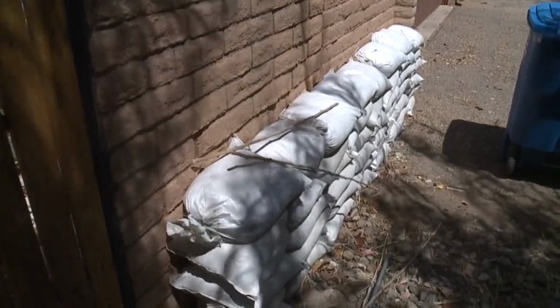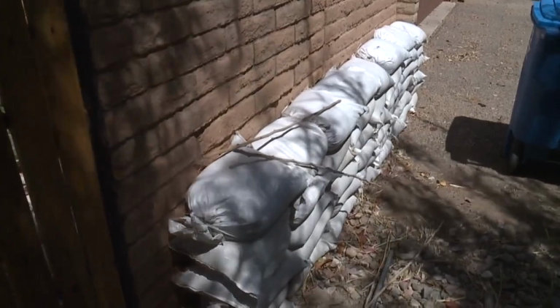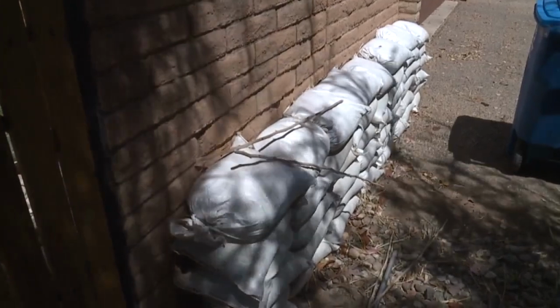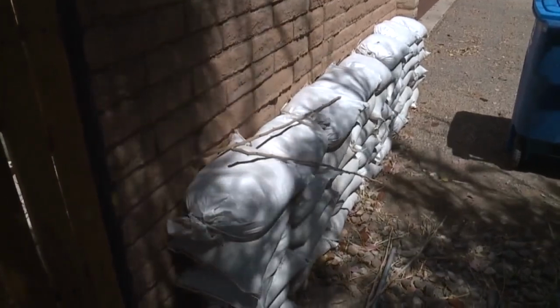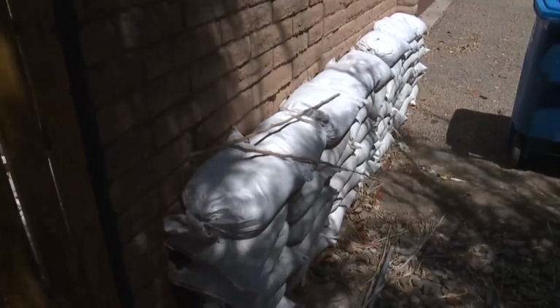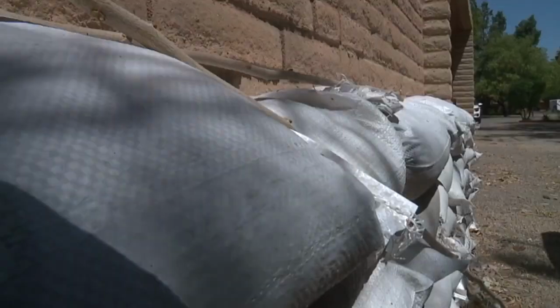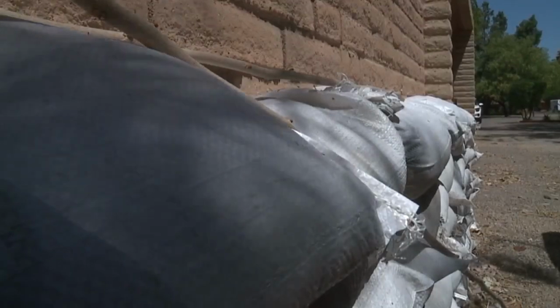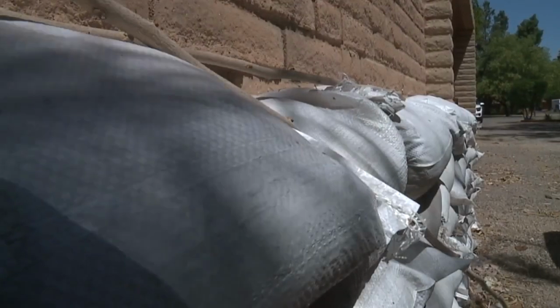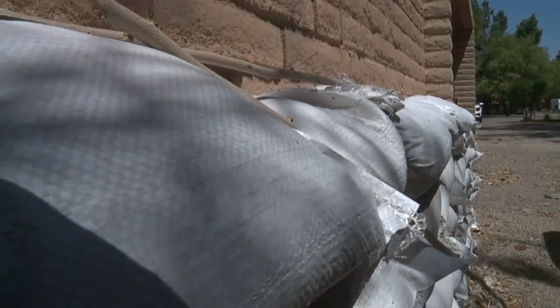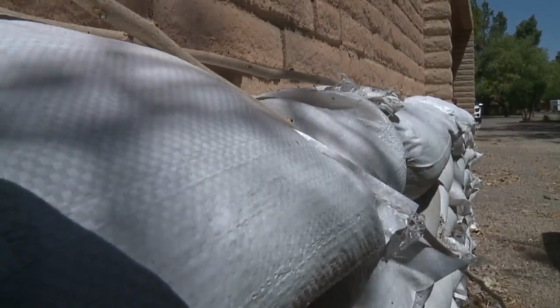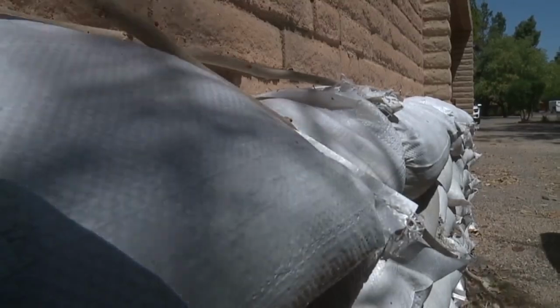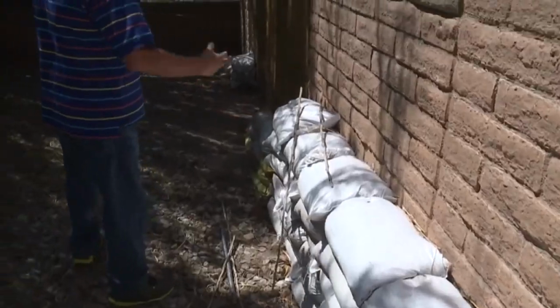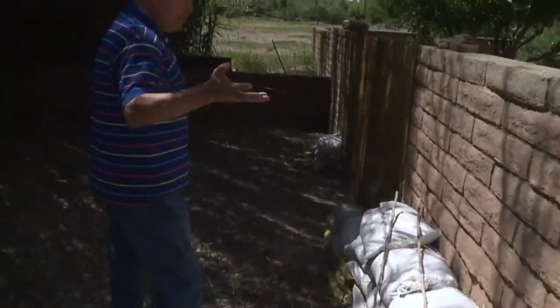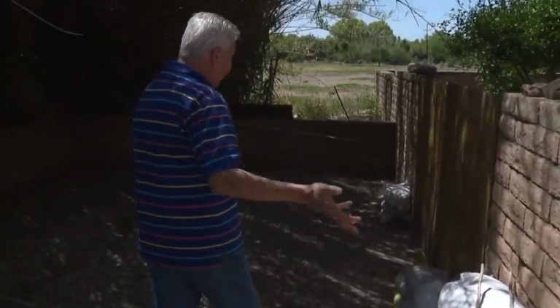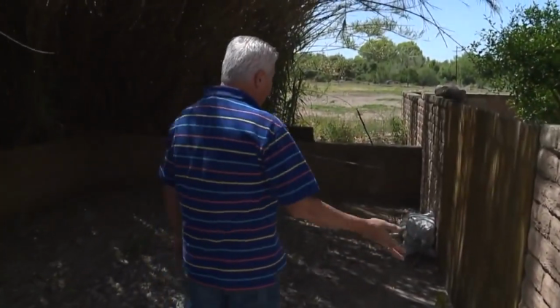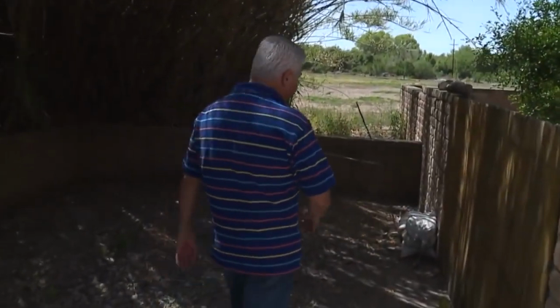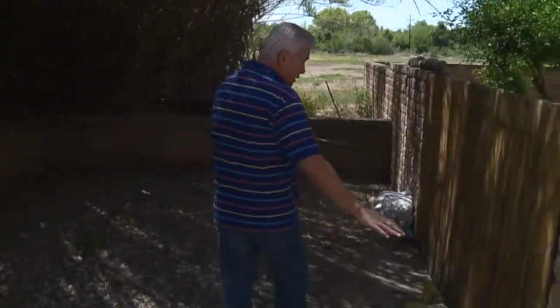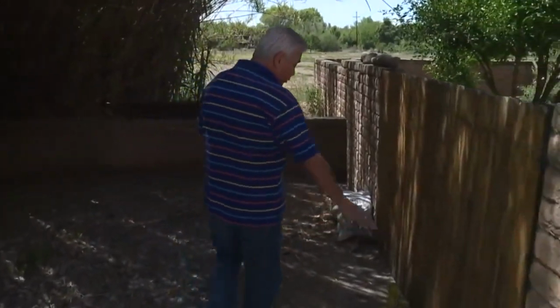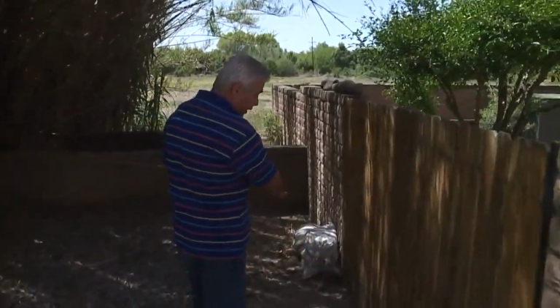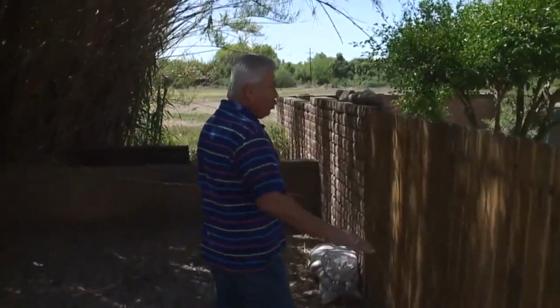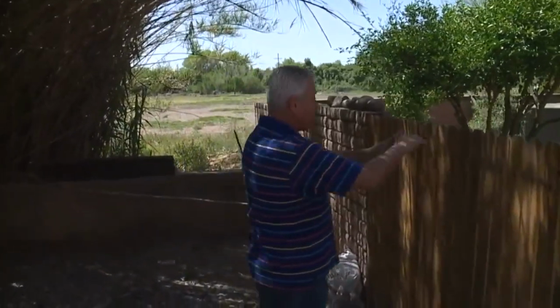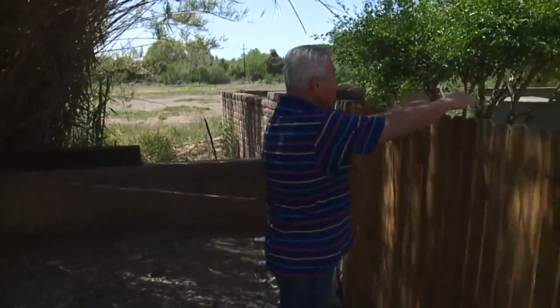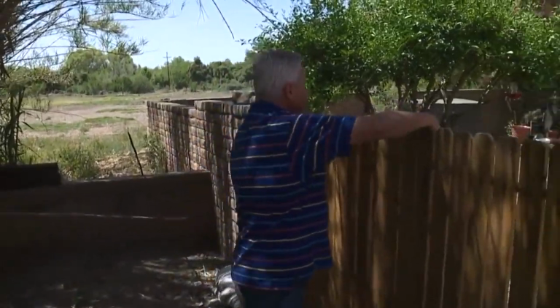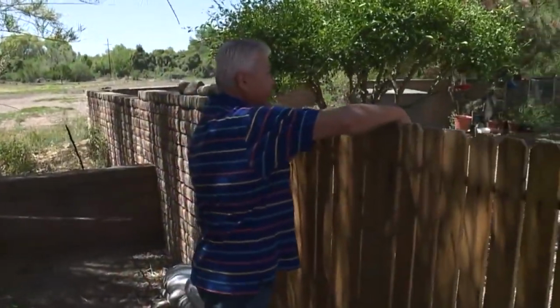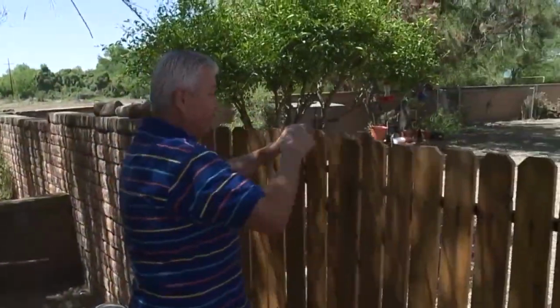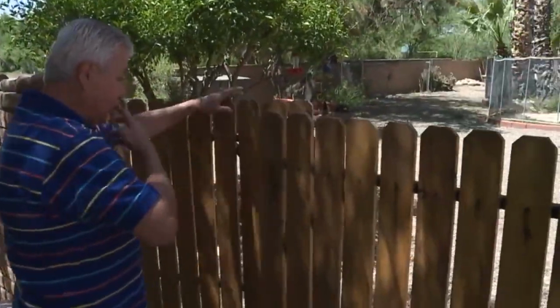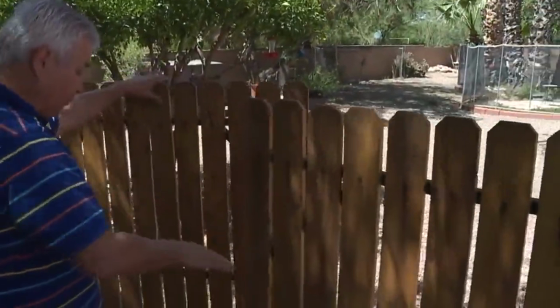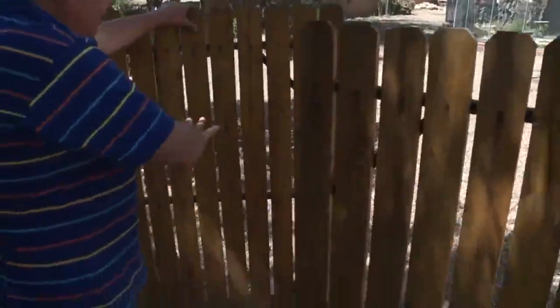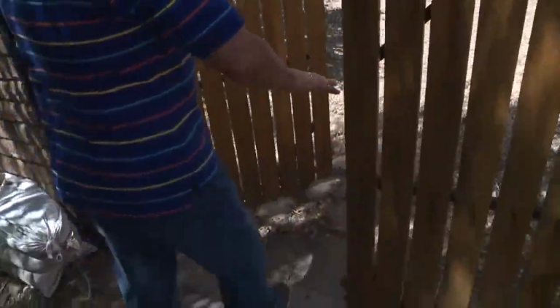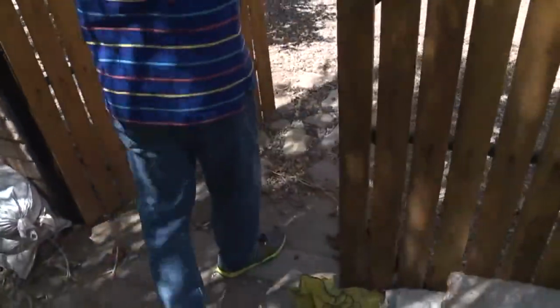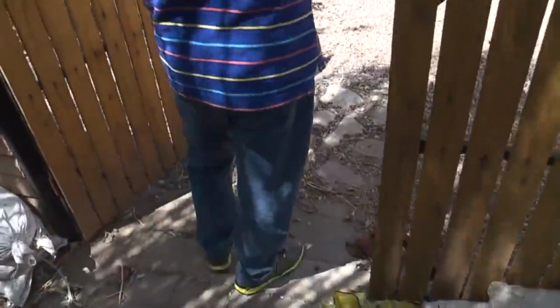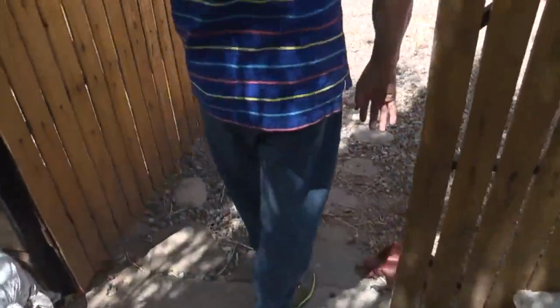This house always has sandbags up and ready to go, replacing them and getting new ones. Castillo says it was just after moving in when the monsoon hit his property hard.